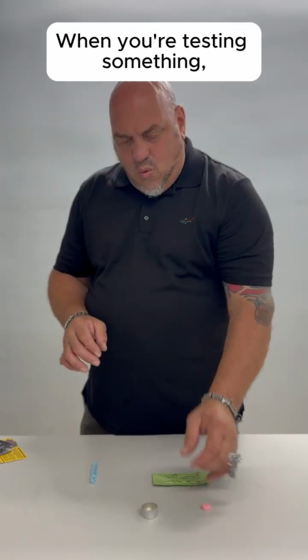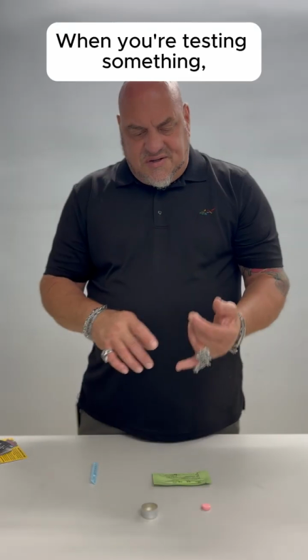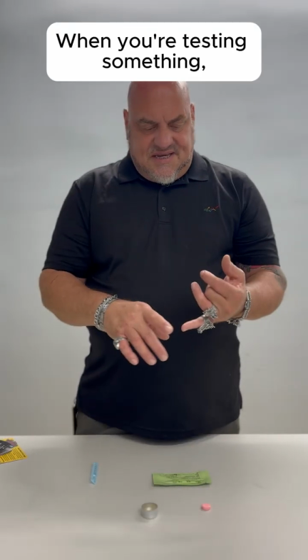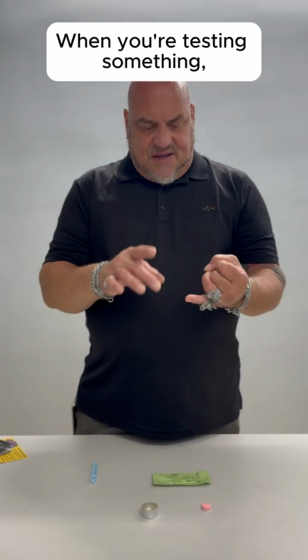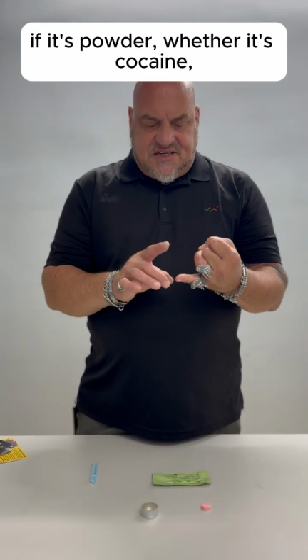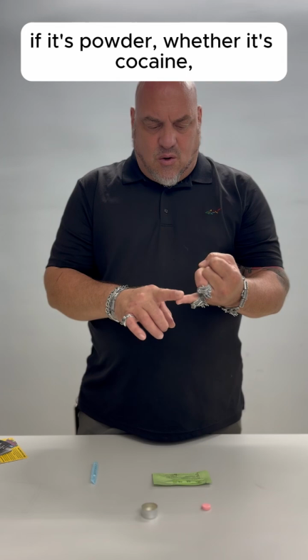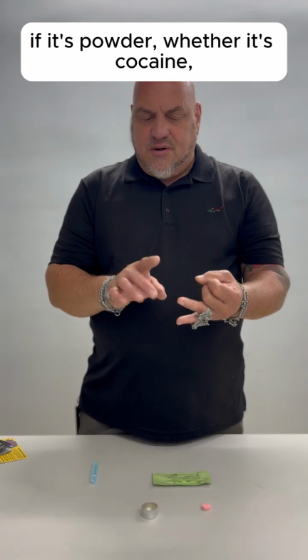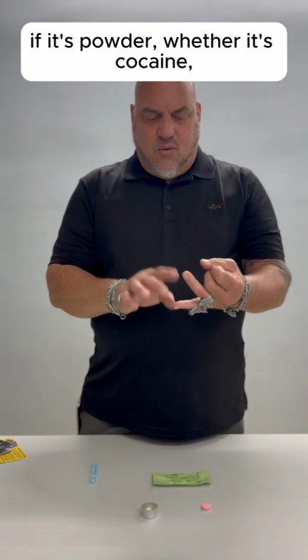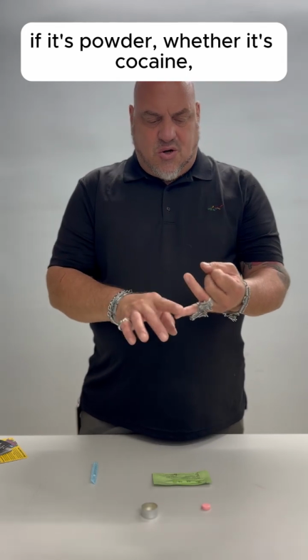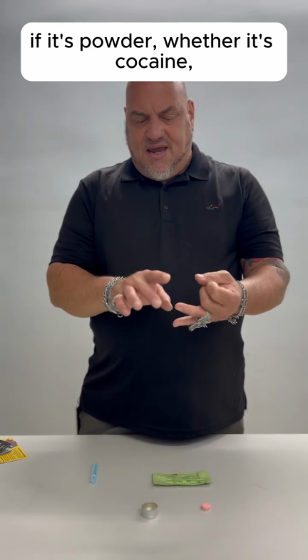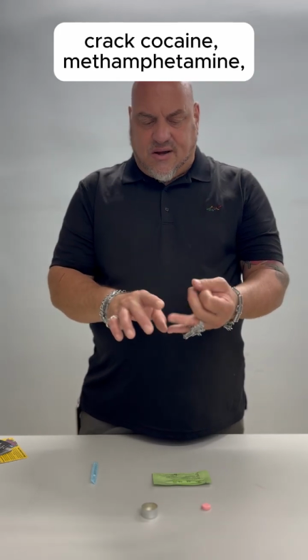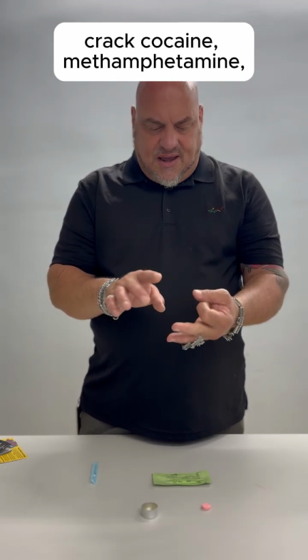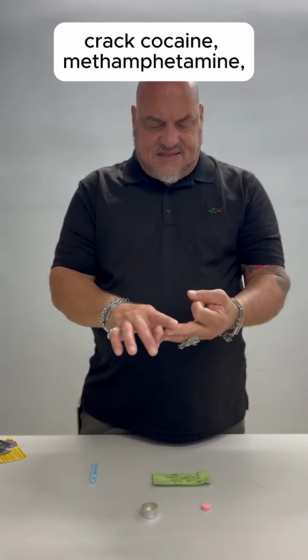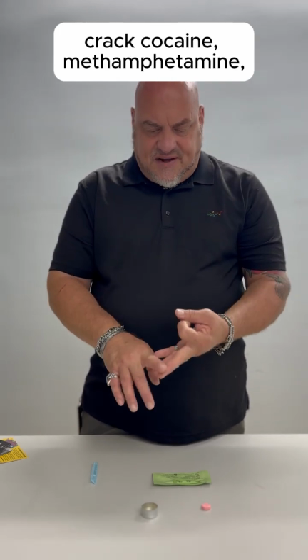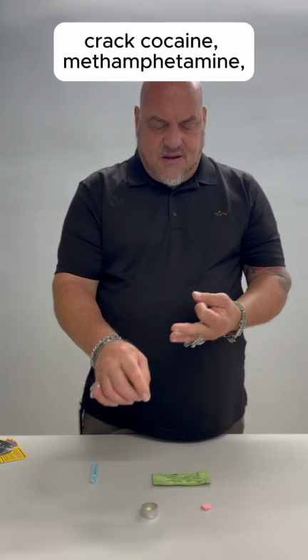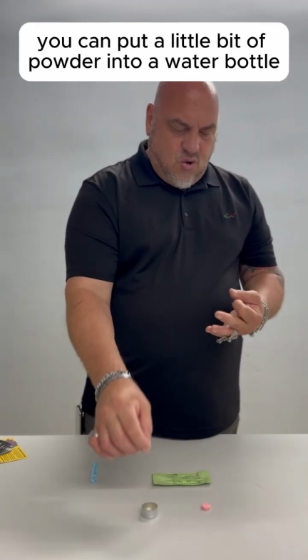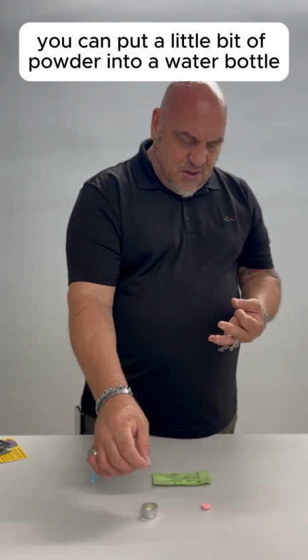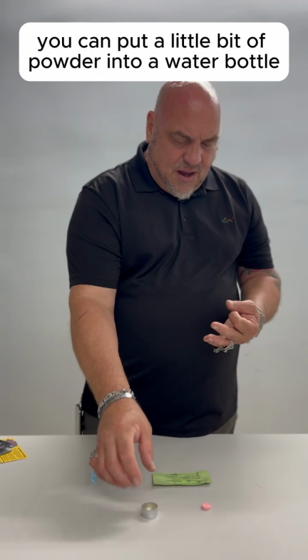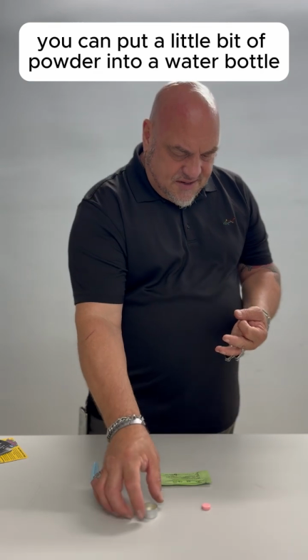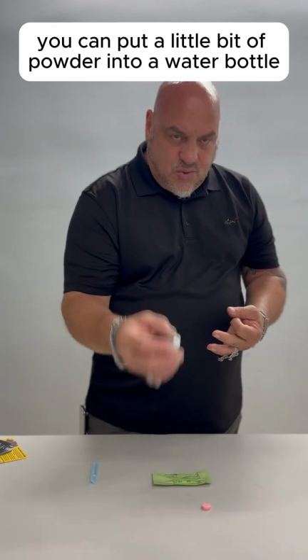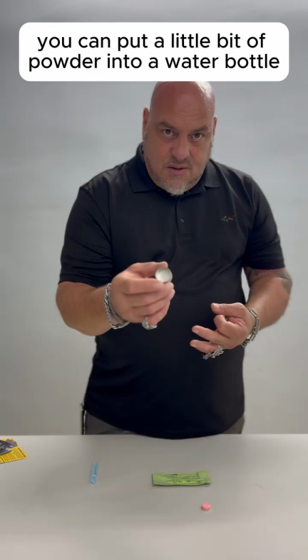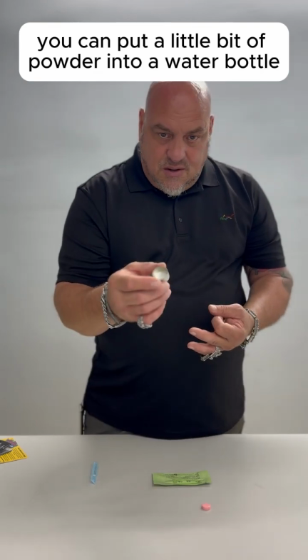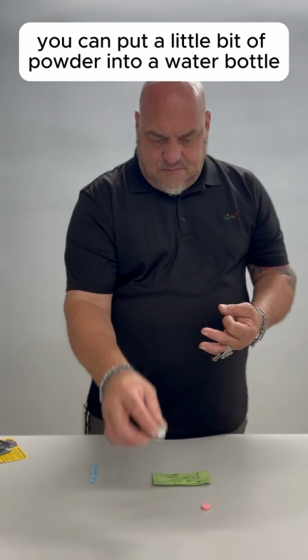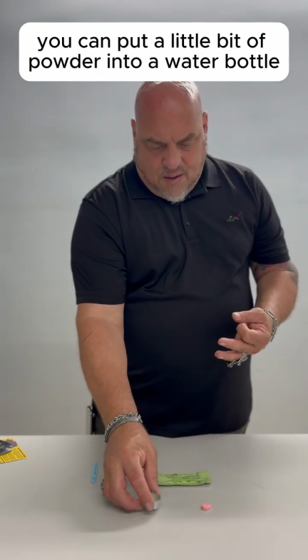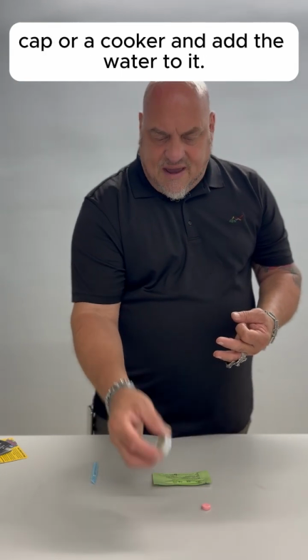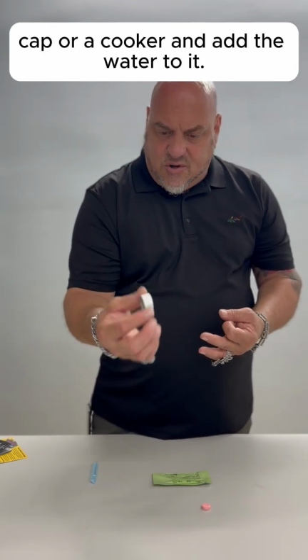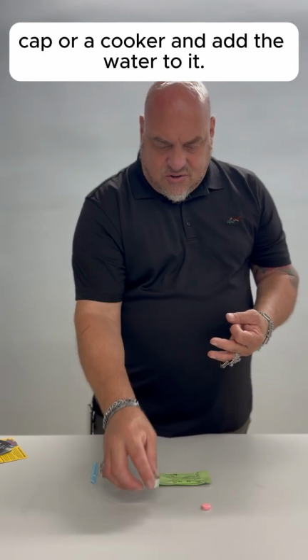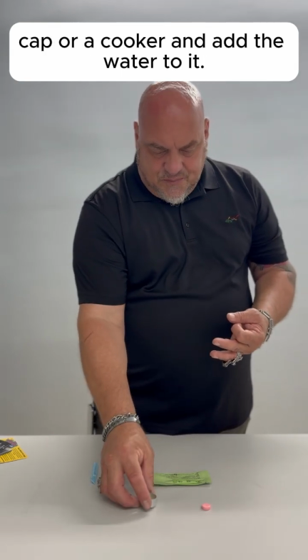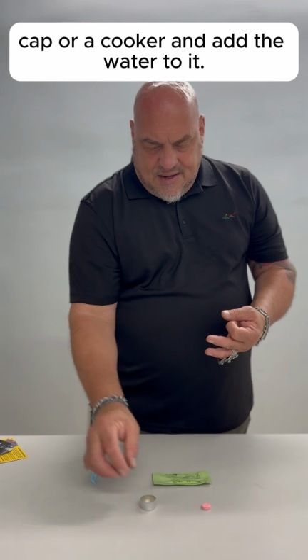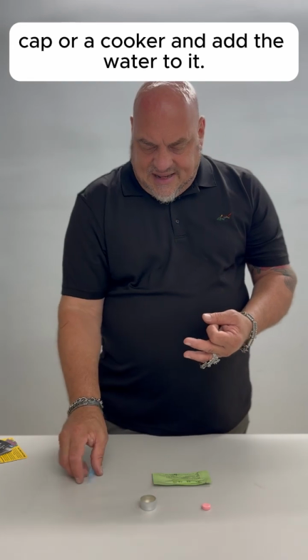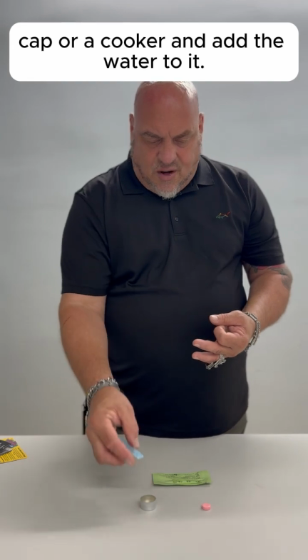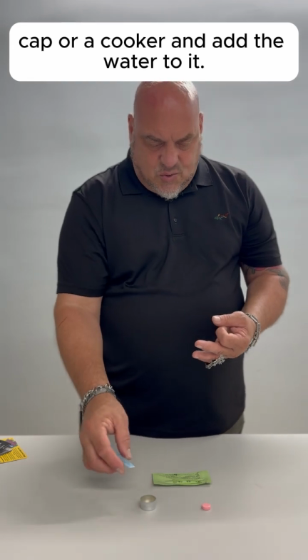When you're testing something, if it's powder — whether it's cocaine, crack cocaine, or methamphetamine — you can put a little bit of powder into a water bottle cap or a cooker and add the water to it.